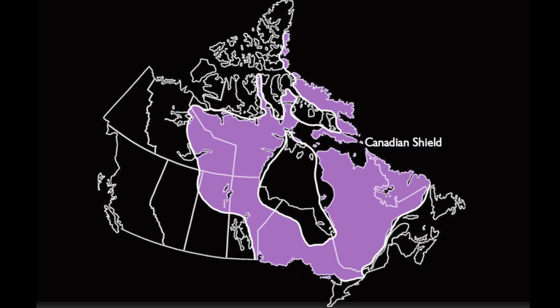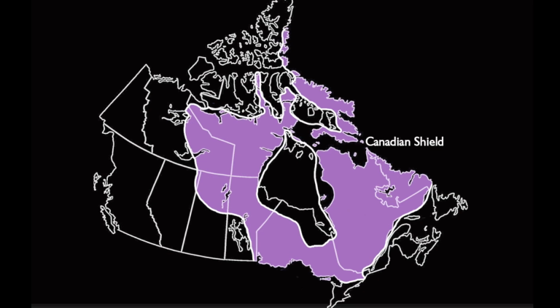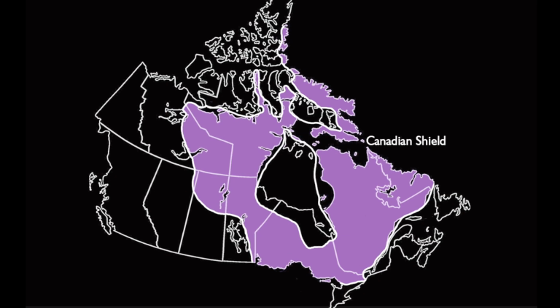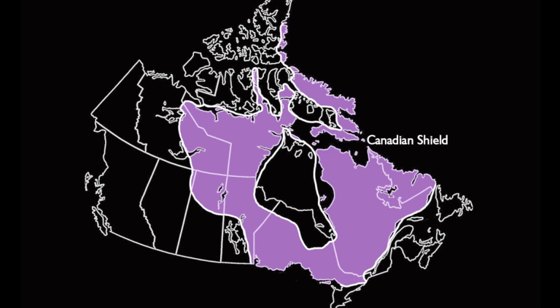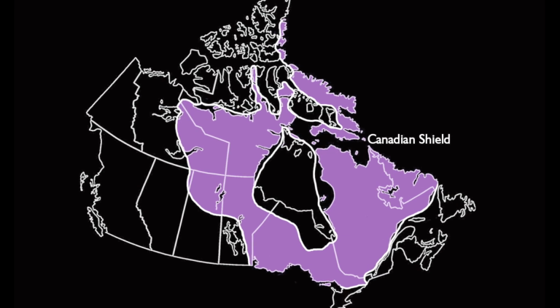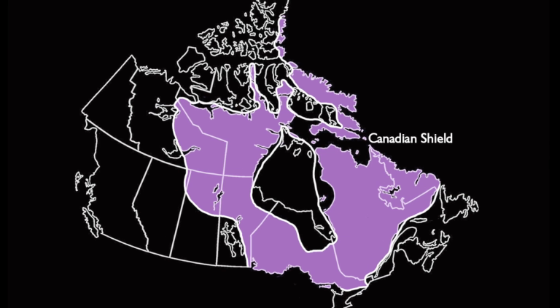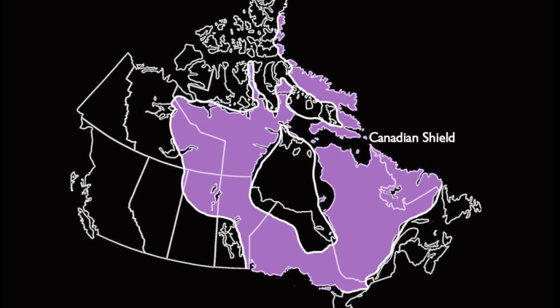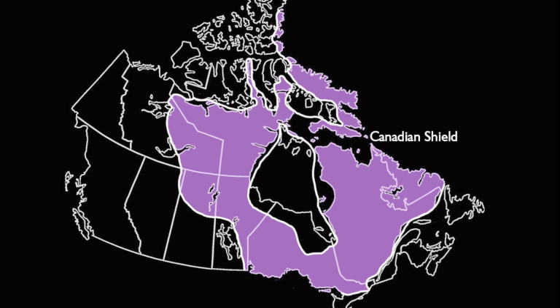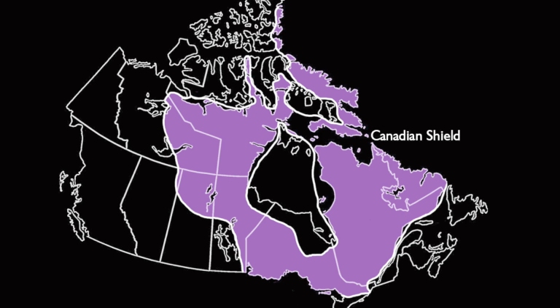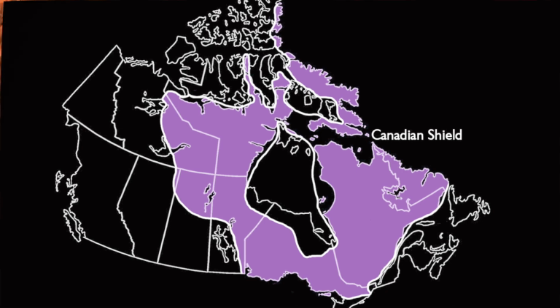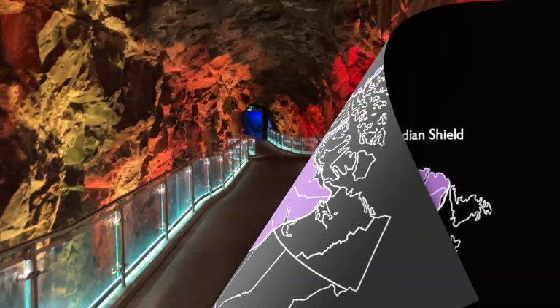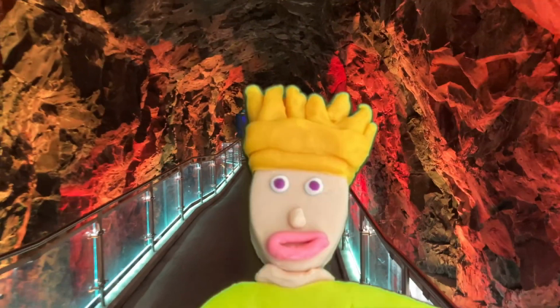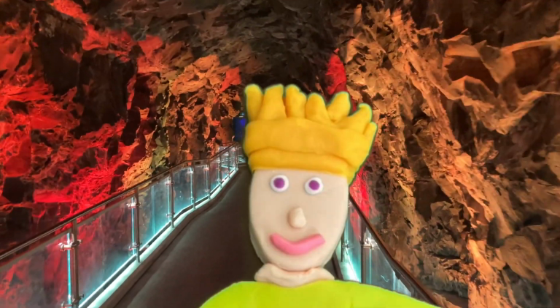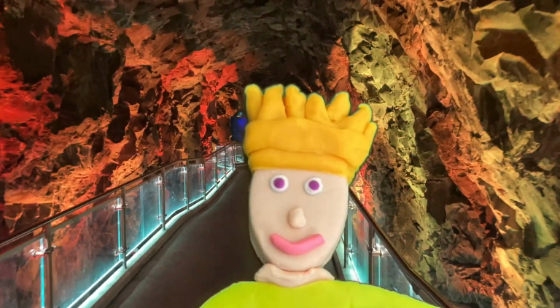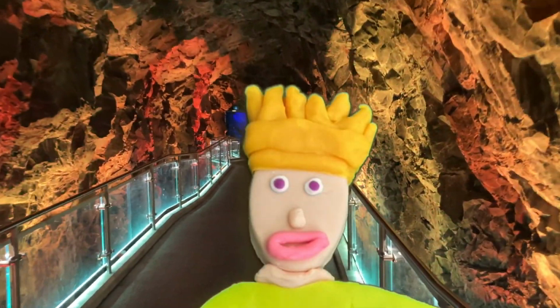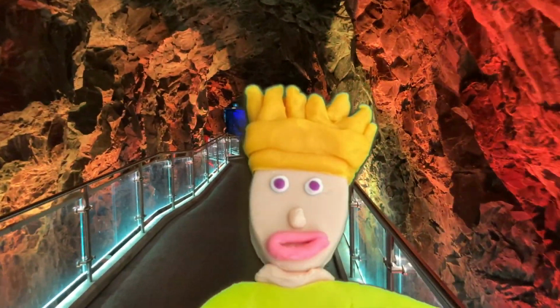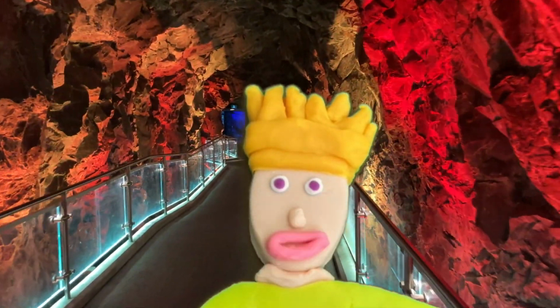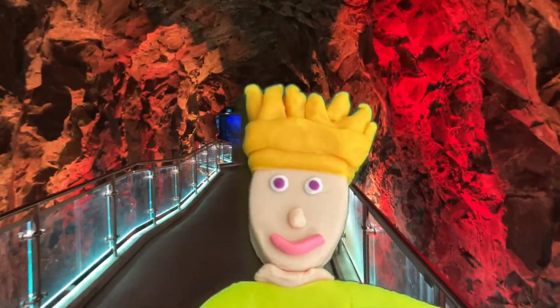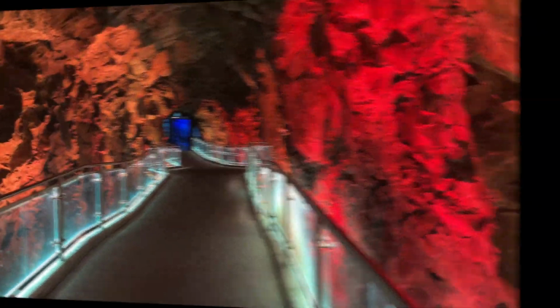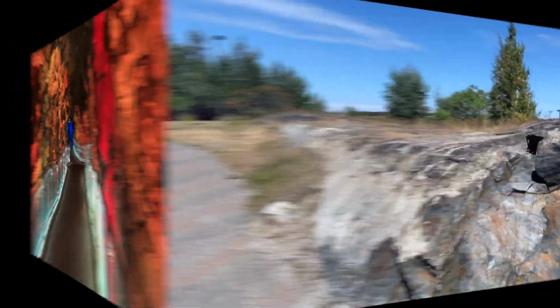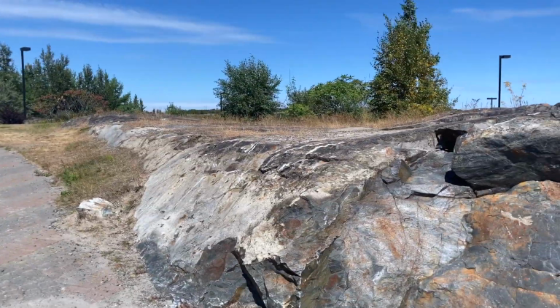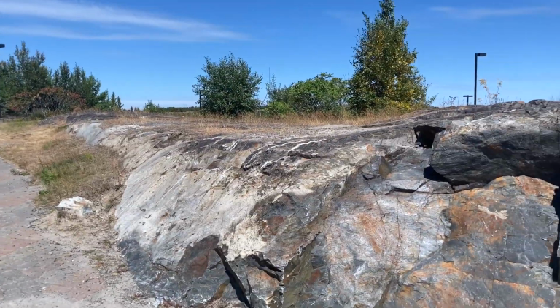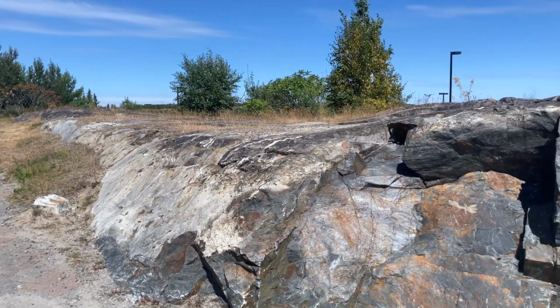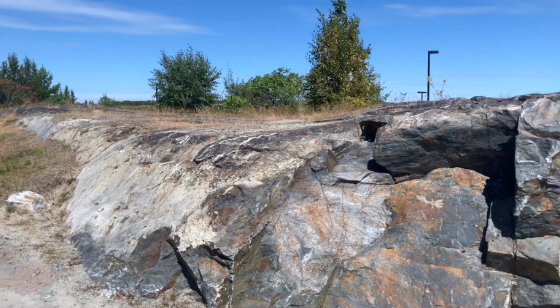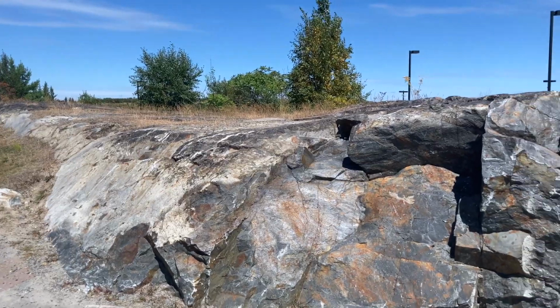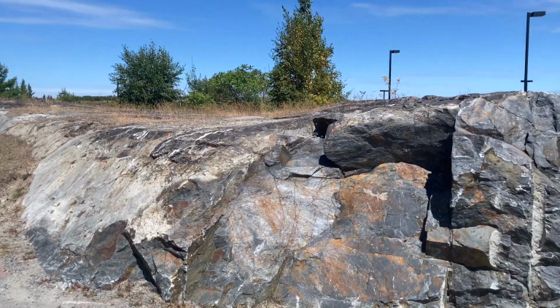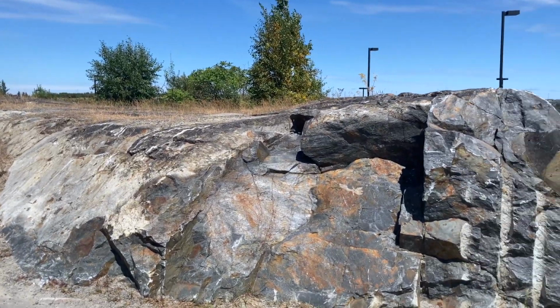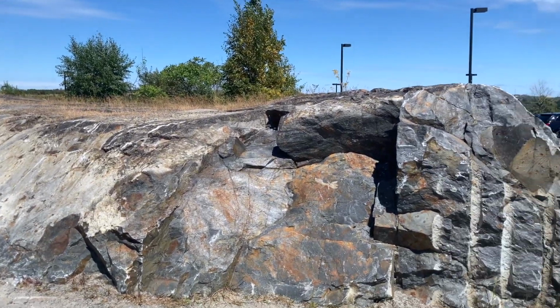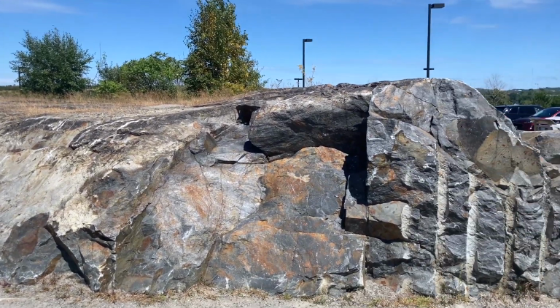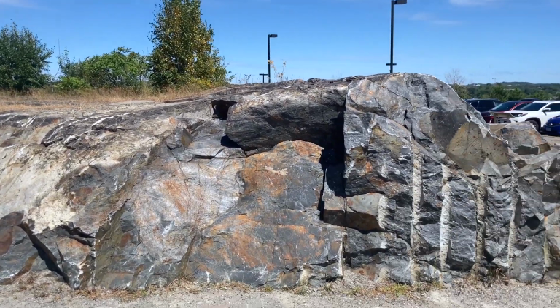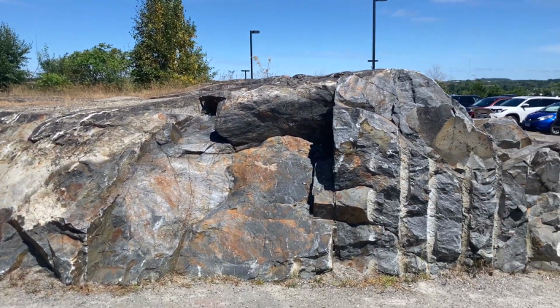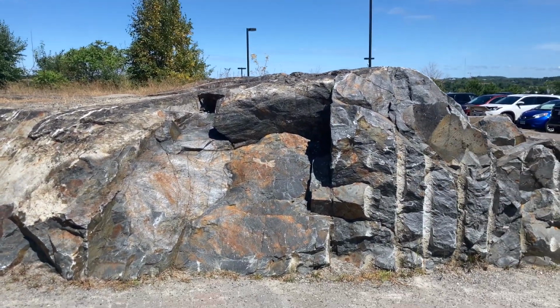Sudbury is on a very old part of land called the Canadian Shield, so you're able to see some really cool rocks. Sudbury is full of awesome rocks — you can see them just along the roadways.